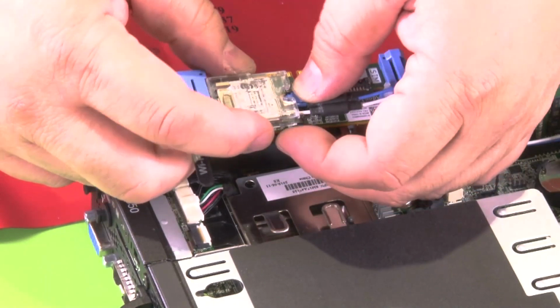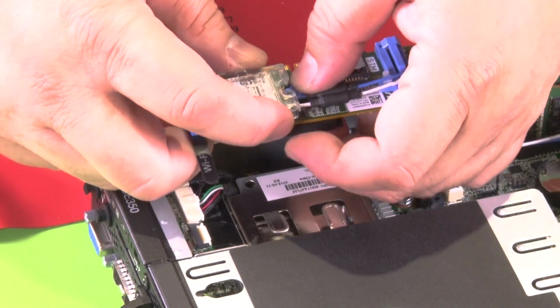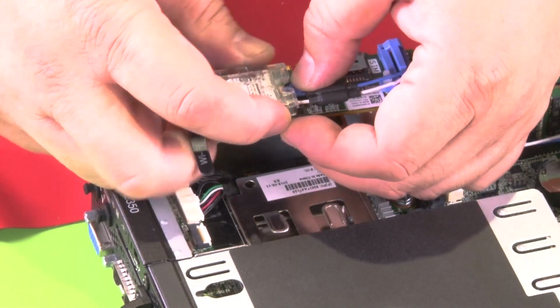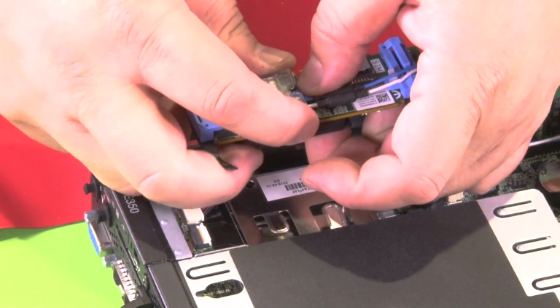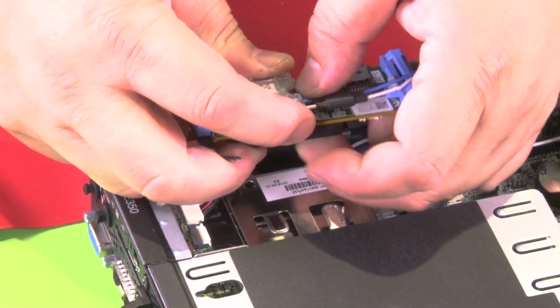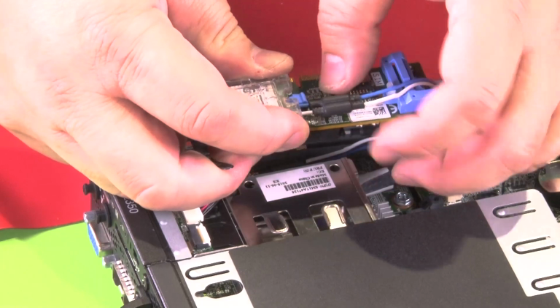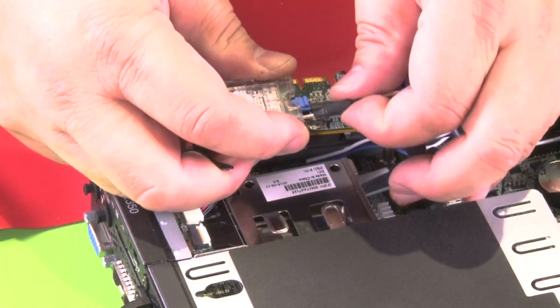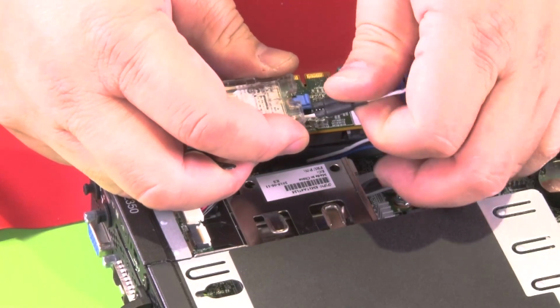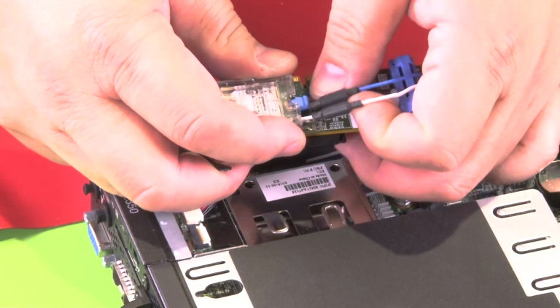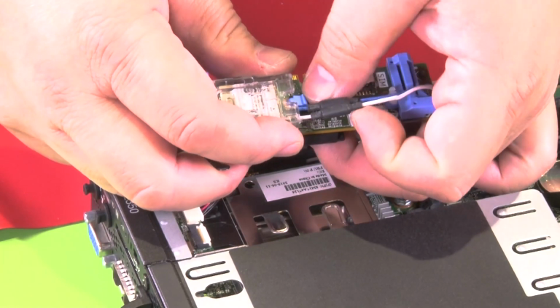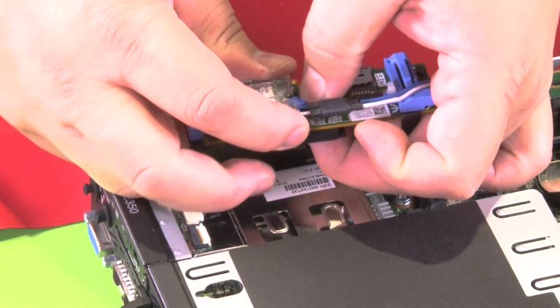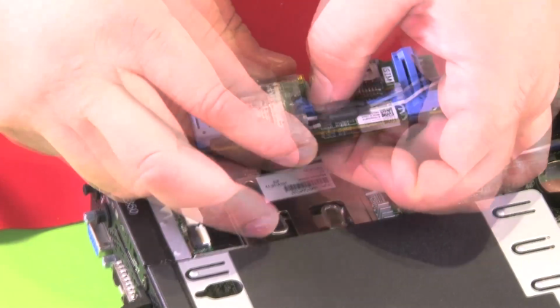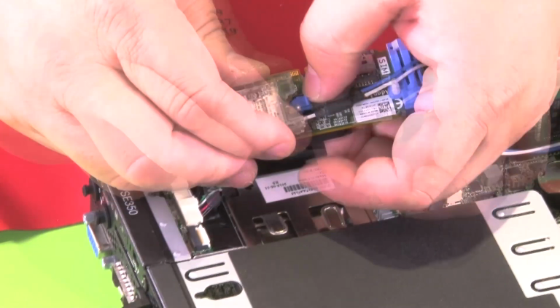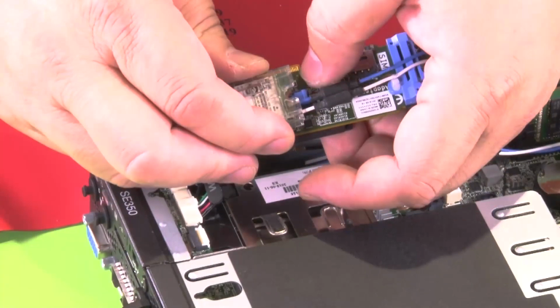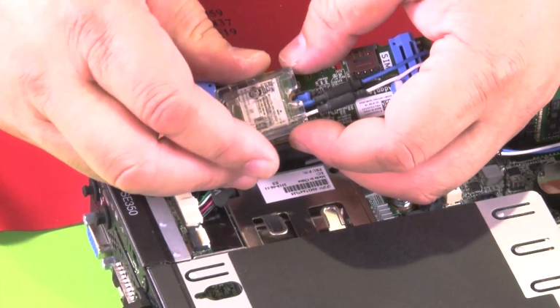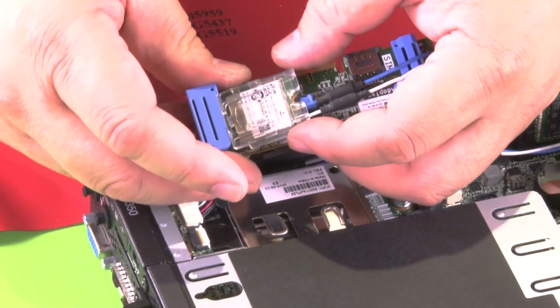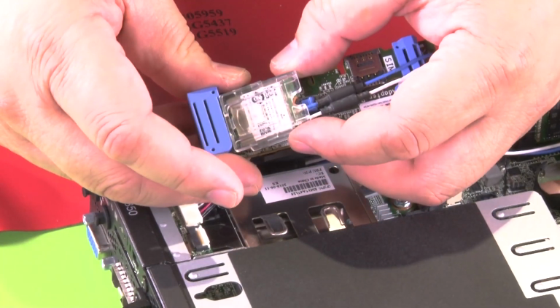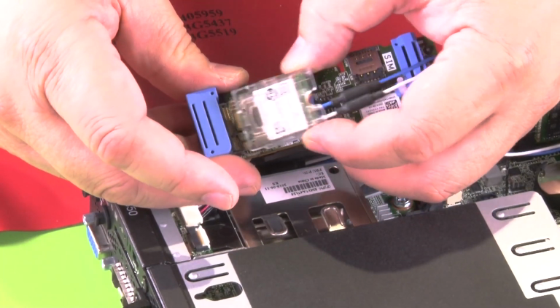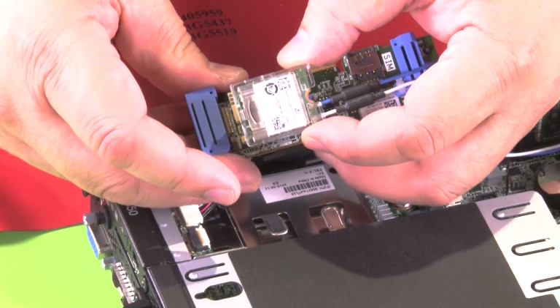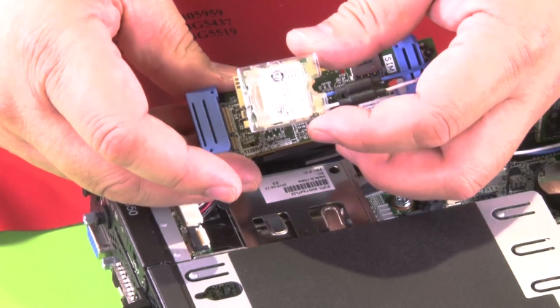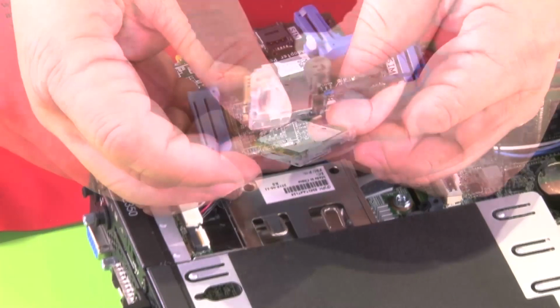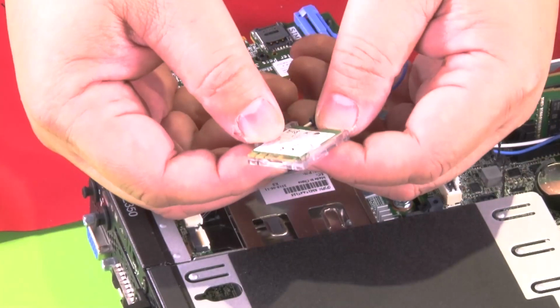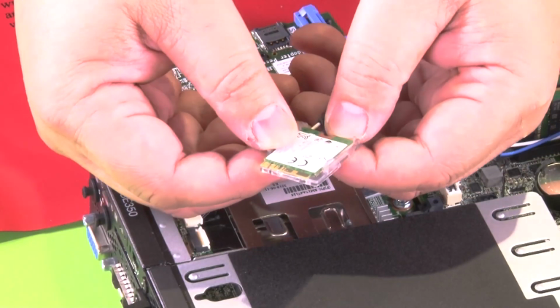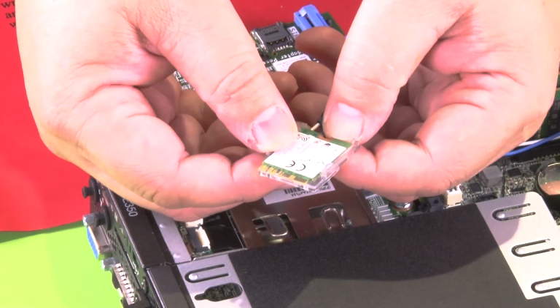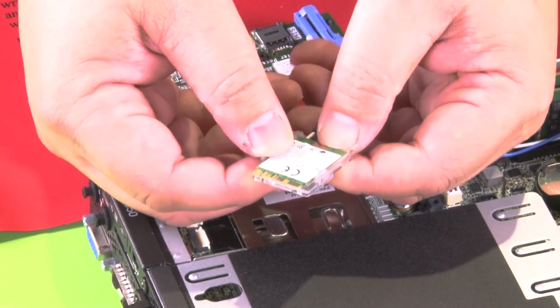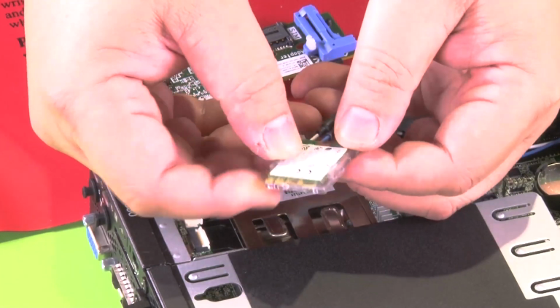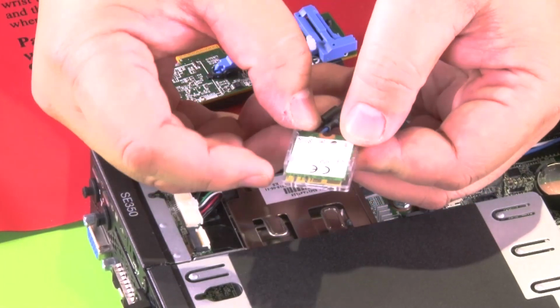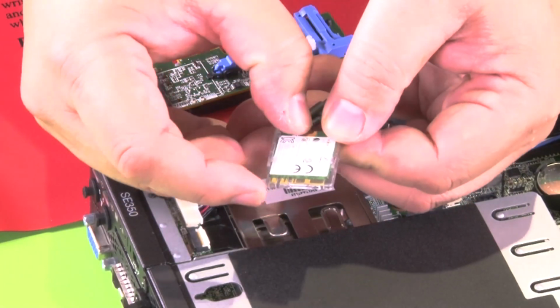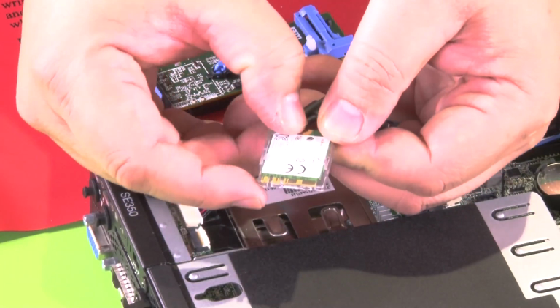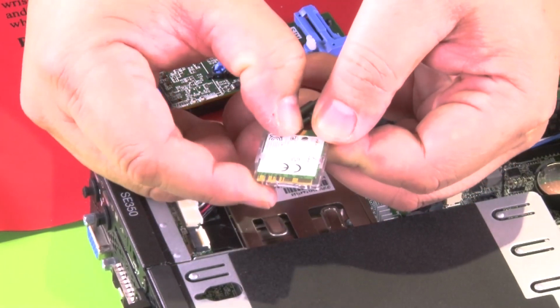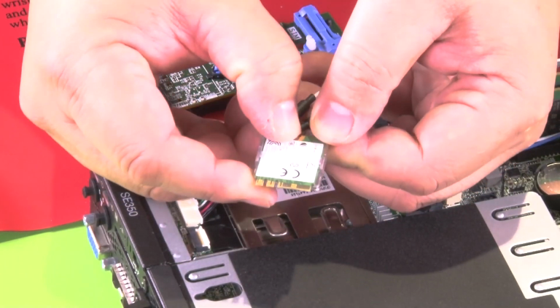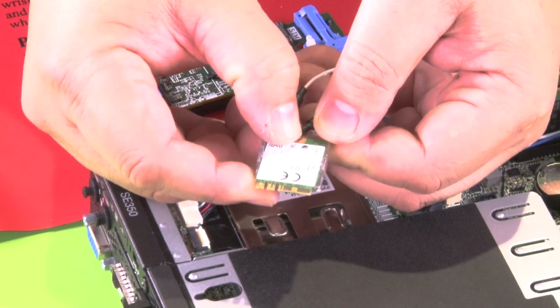Press the module latch. Lift the M.2 WLAN module up and pull it out of the adapter. Slide the cable holder out of the M.2 WLAN module.